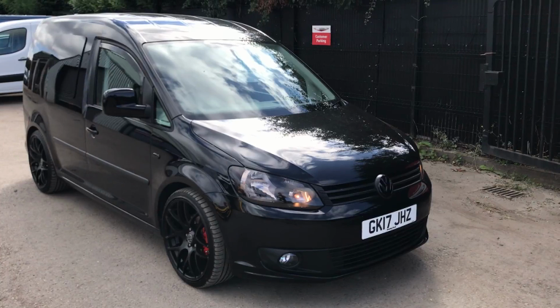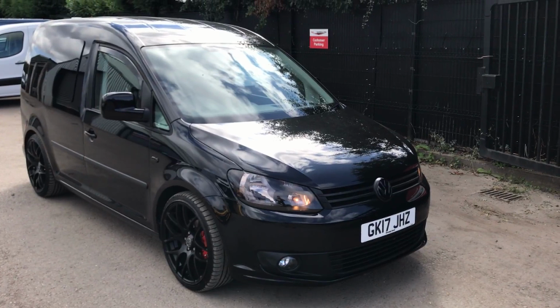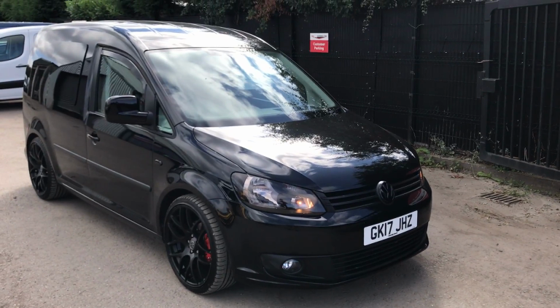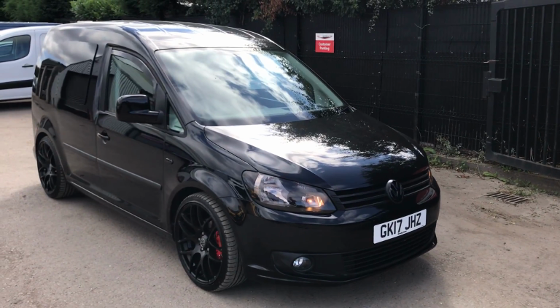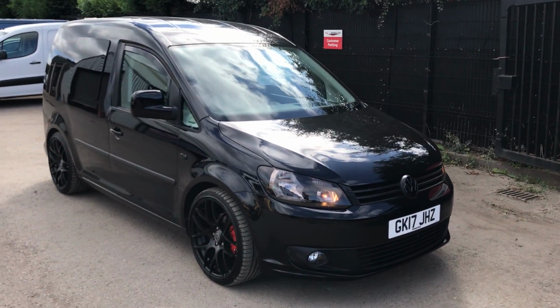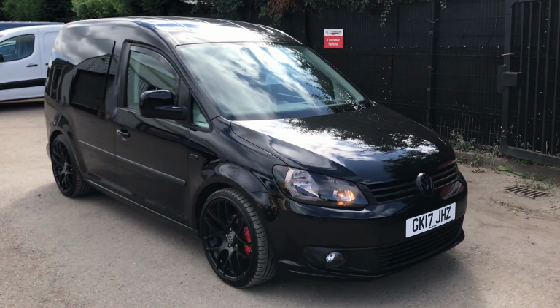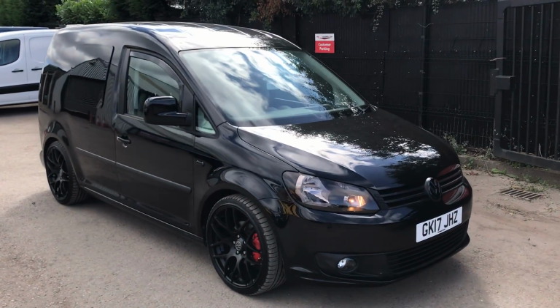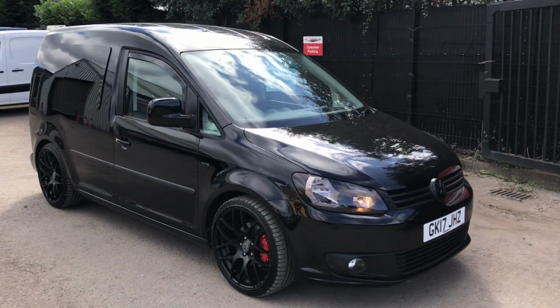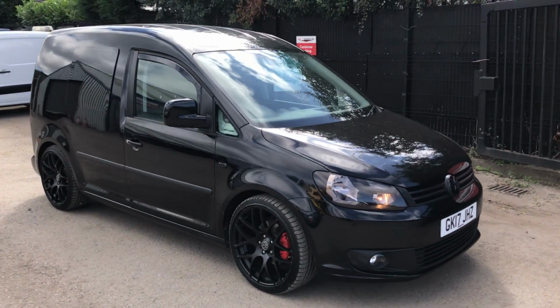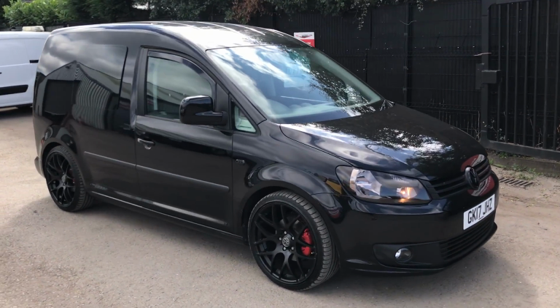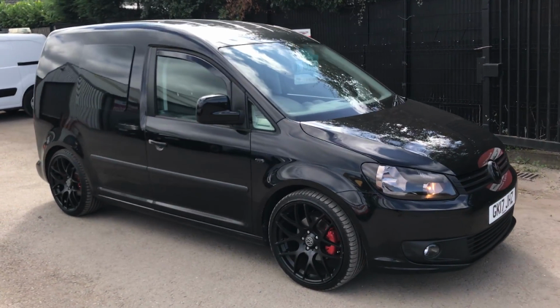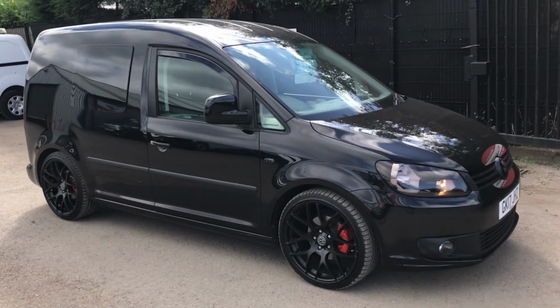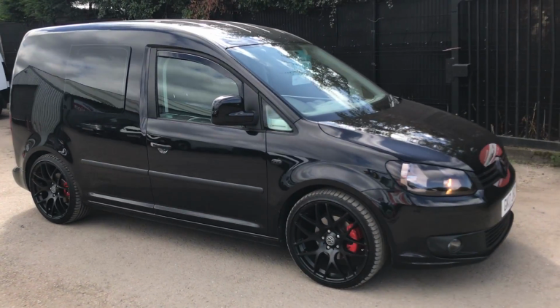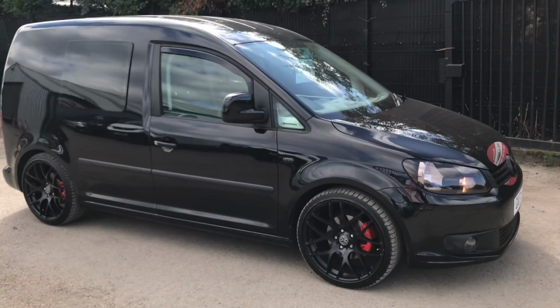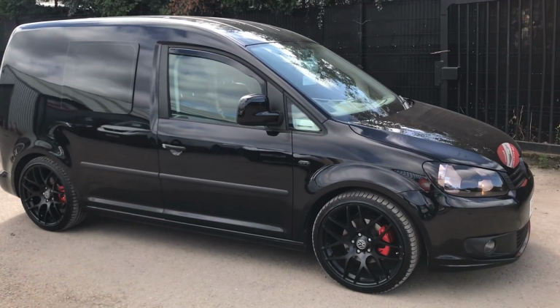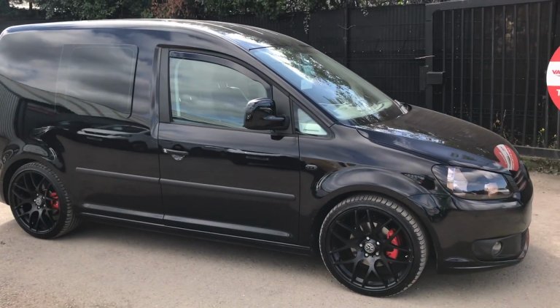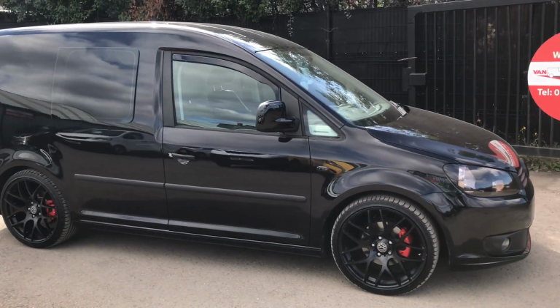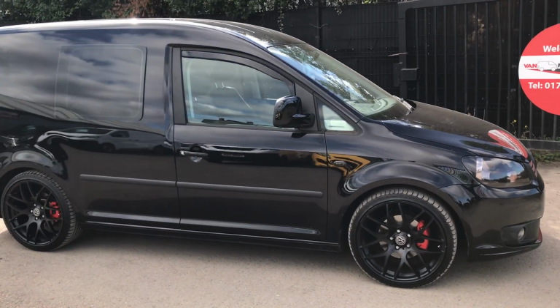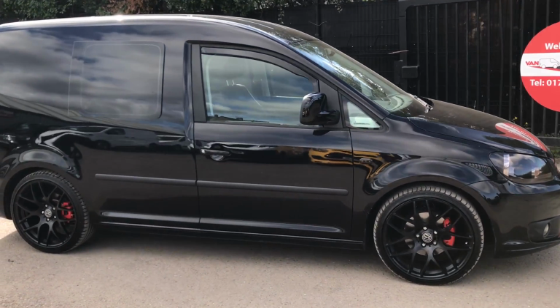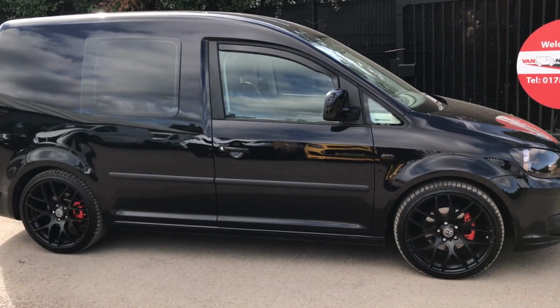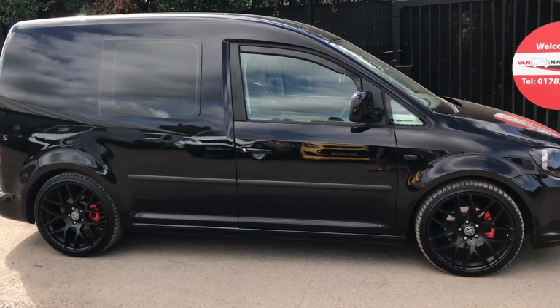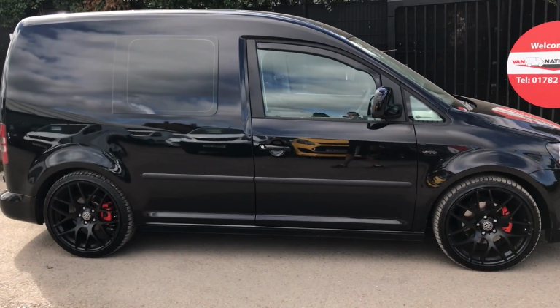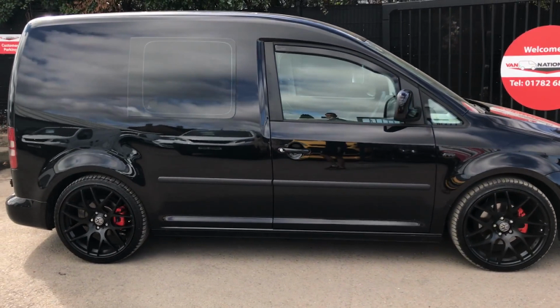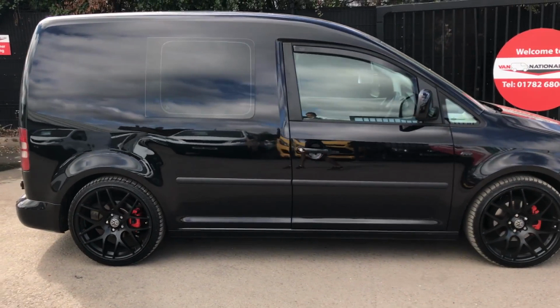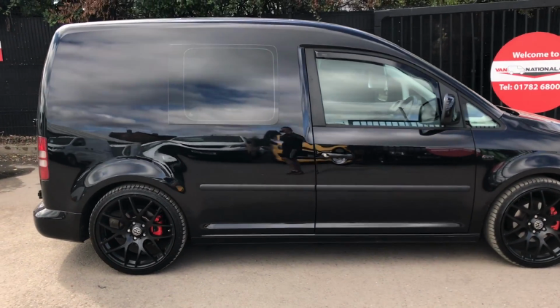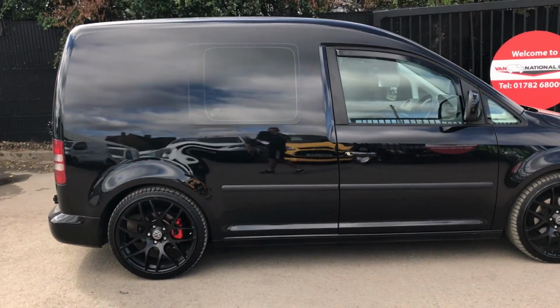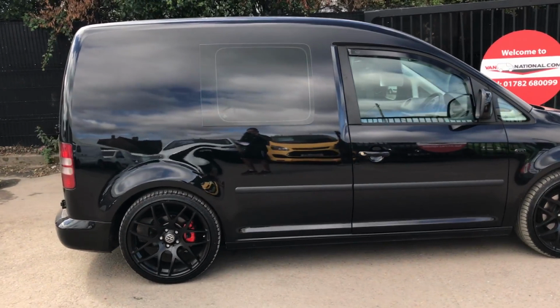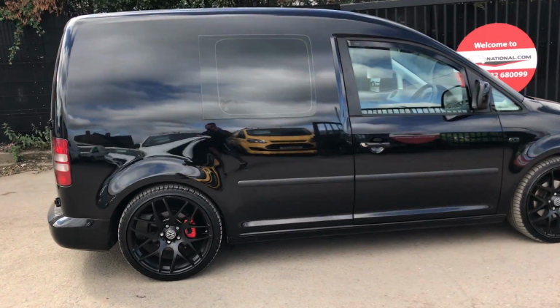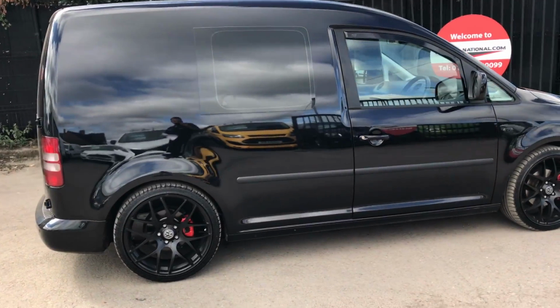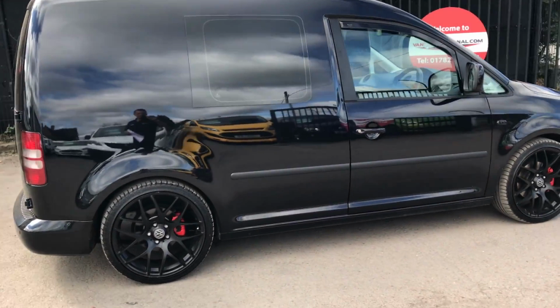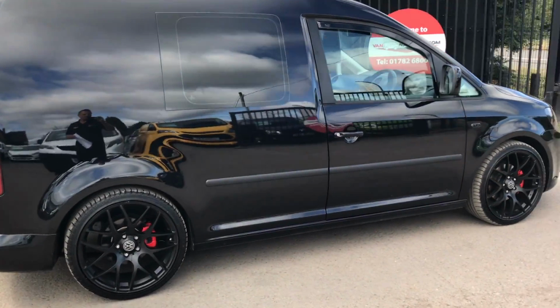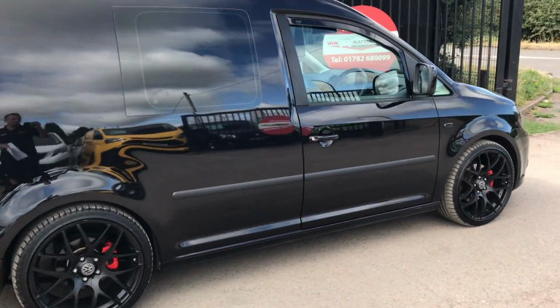This is the Volkswagen Caddy 1.6 diesel, 101 brake horsepower. It's also got five seats, this one's got no VAT, and as you can see it's got the bigger alloy wheels.